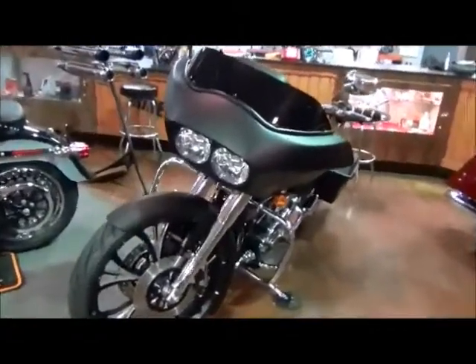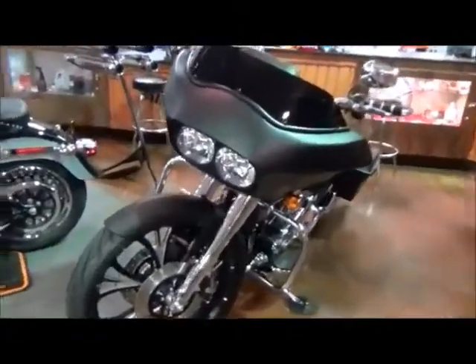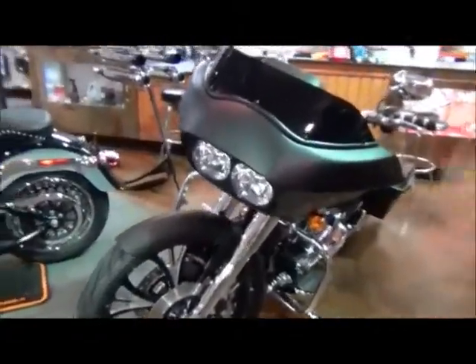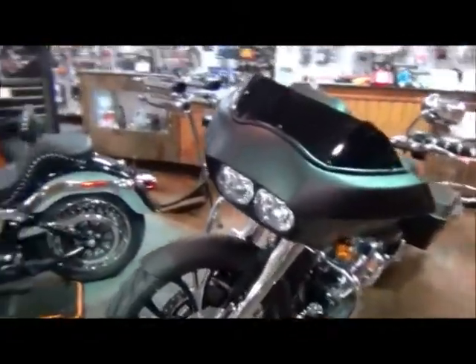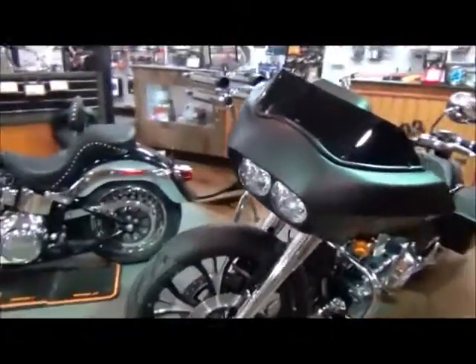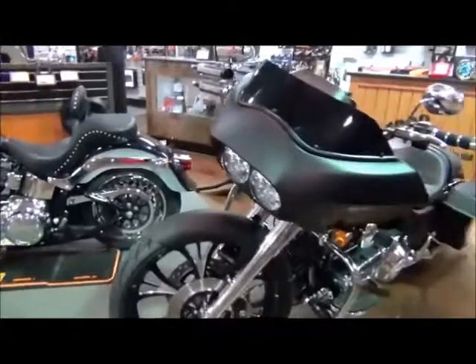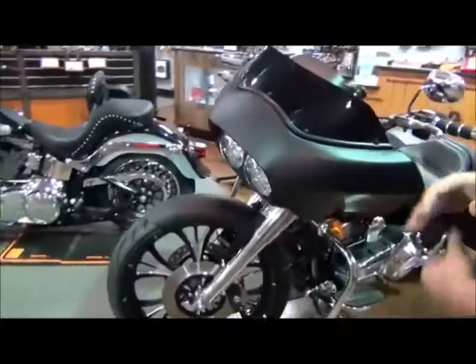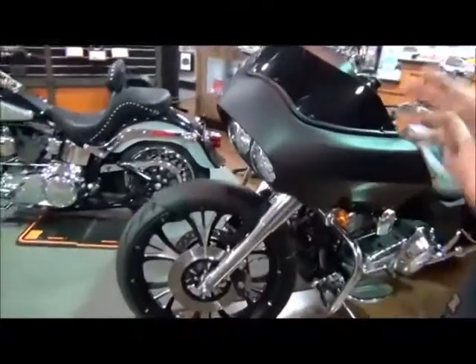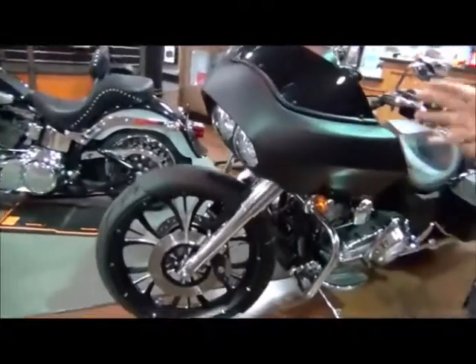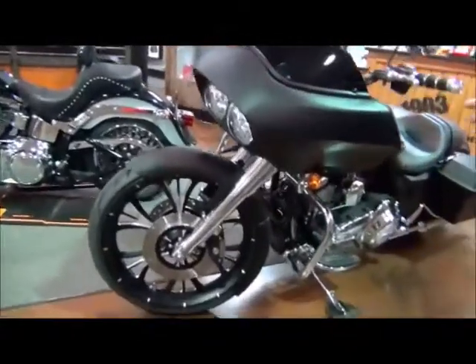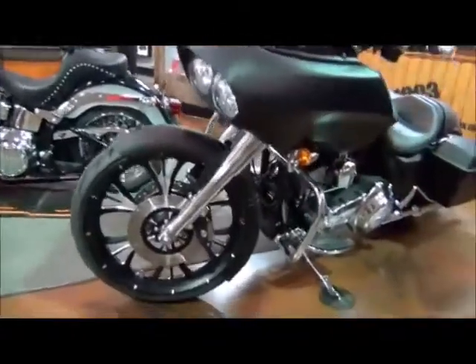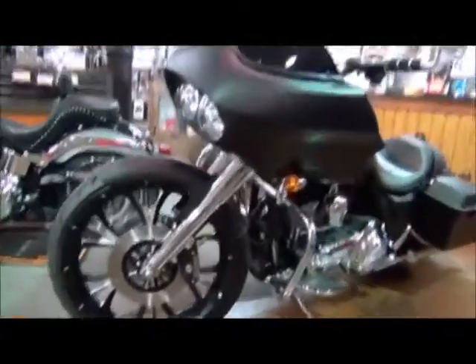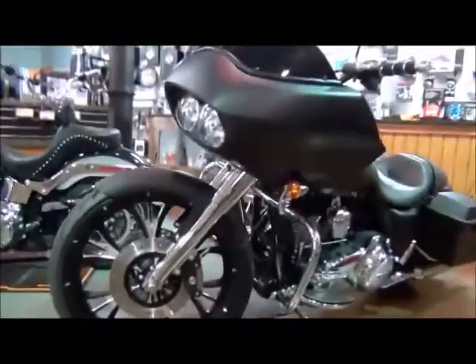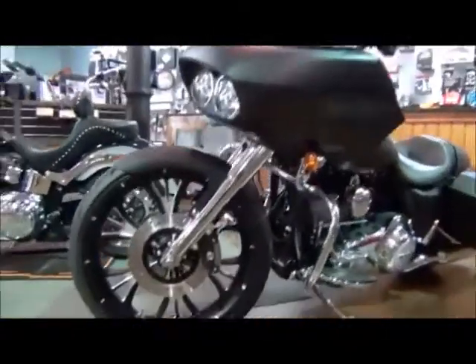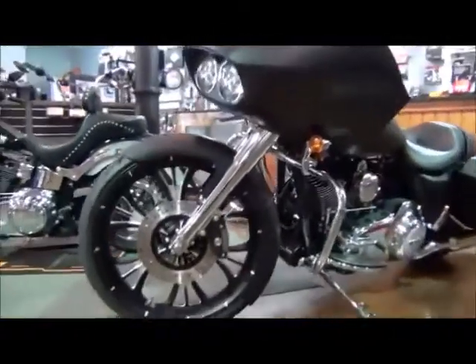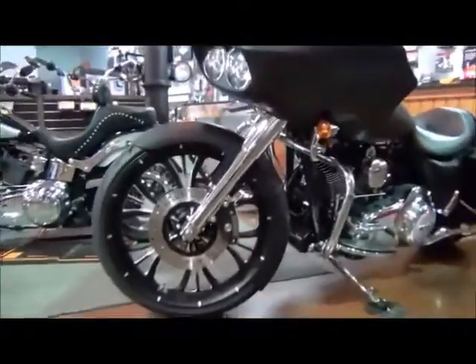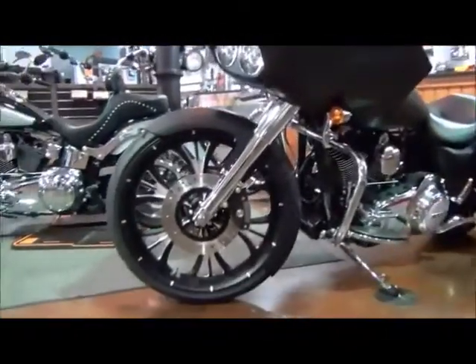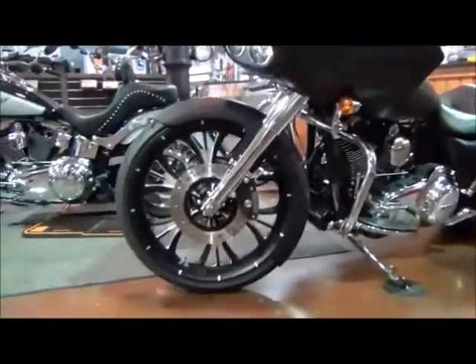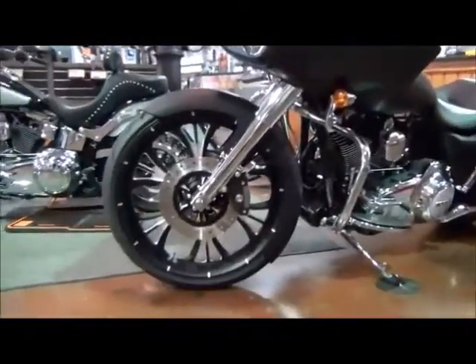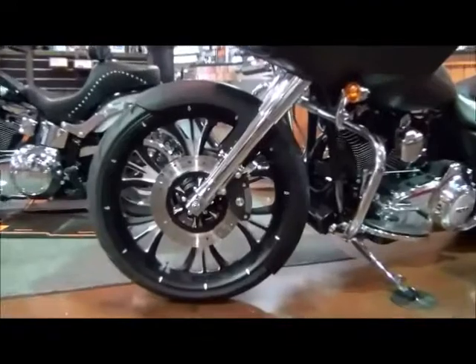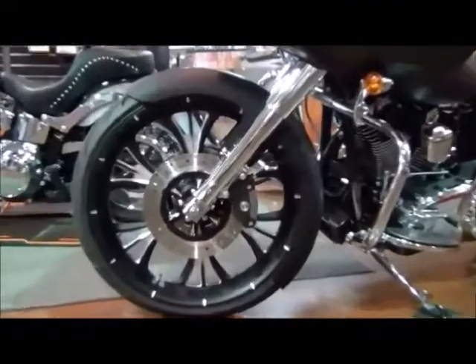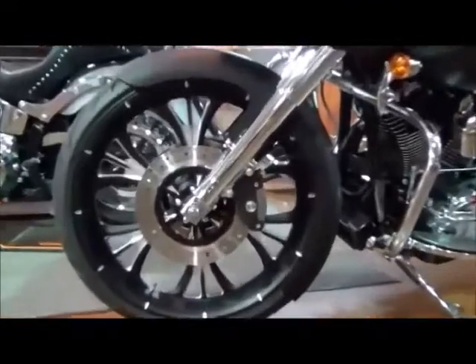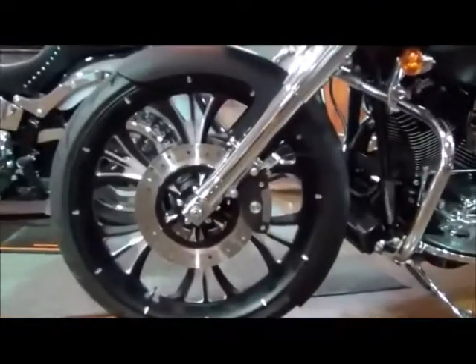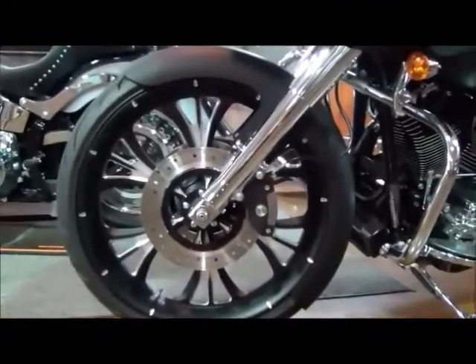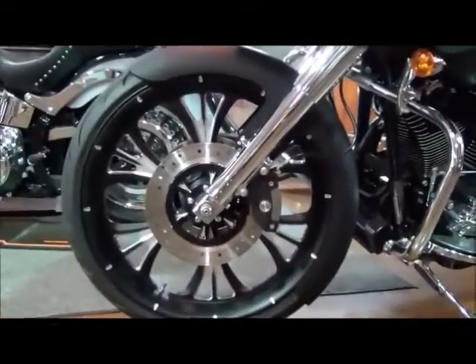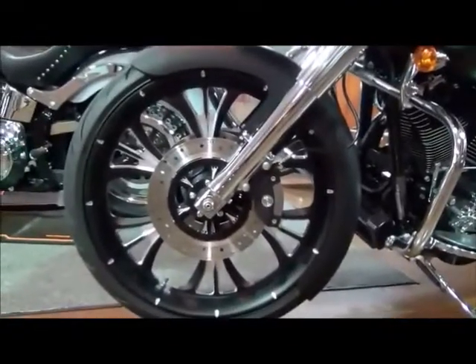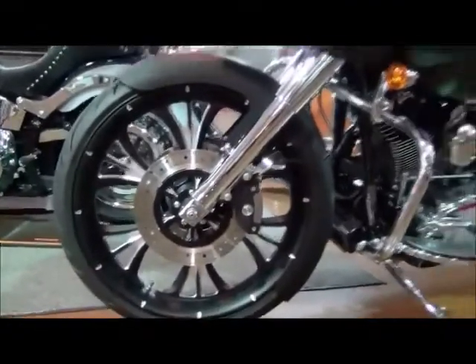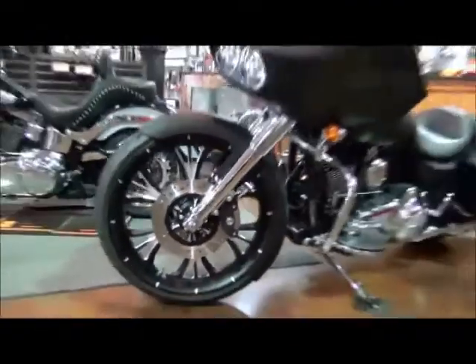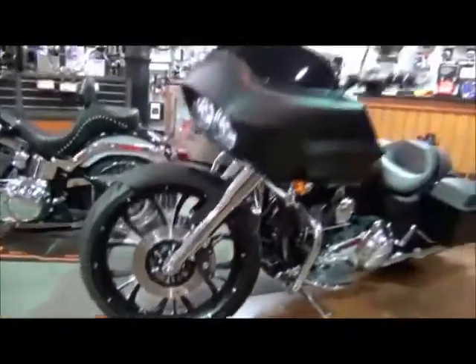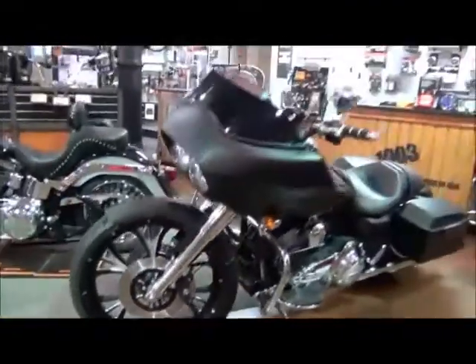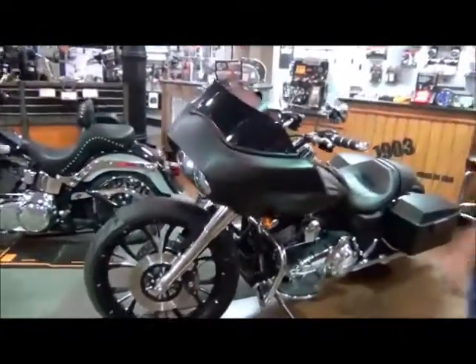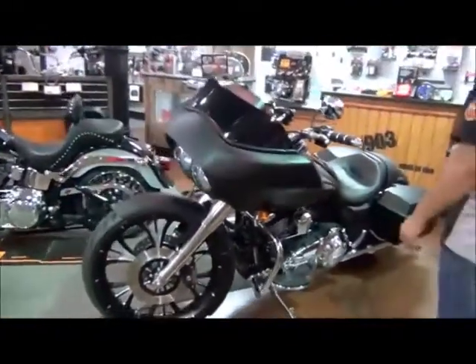We'll start off with the chrome front end. It's a 23-inch wheel from RC Components at the key factory here. Matching rotors, 23-inch Phantom Fender, painted the same color as the bike. Still kept the dual rotor setup.